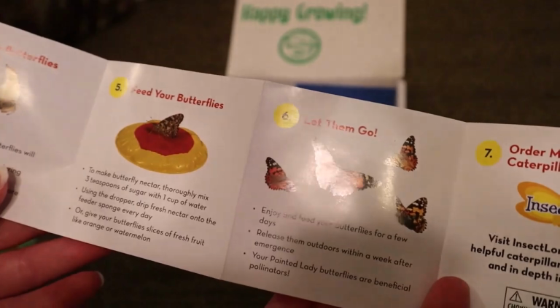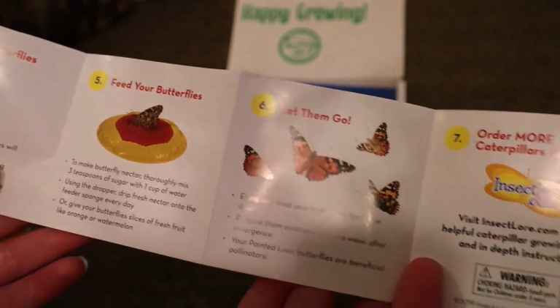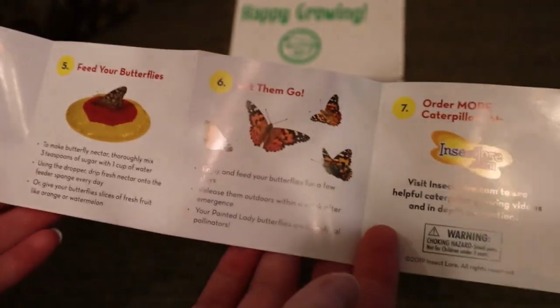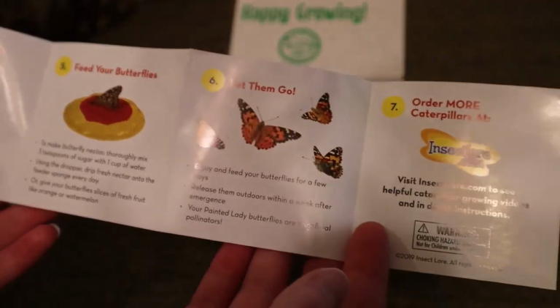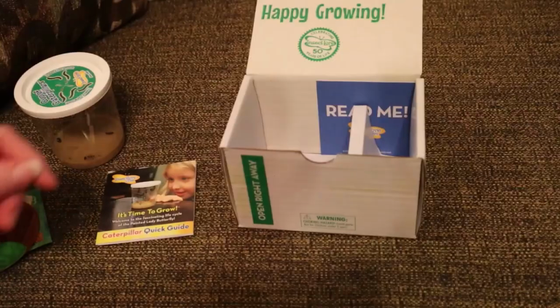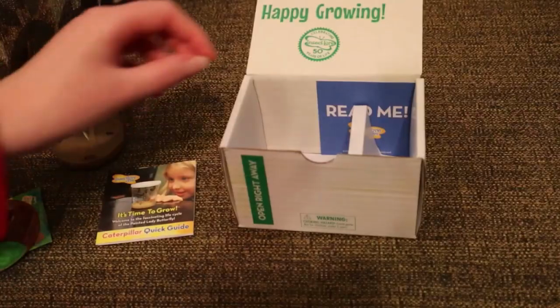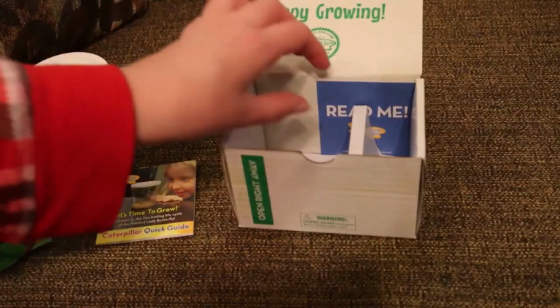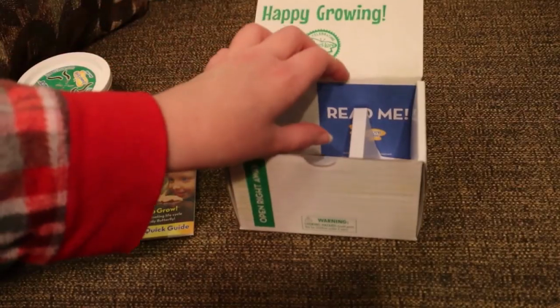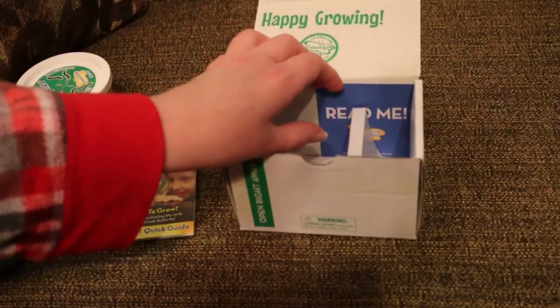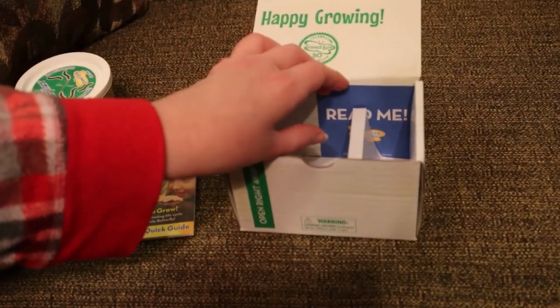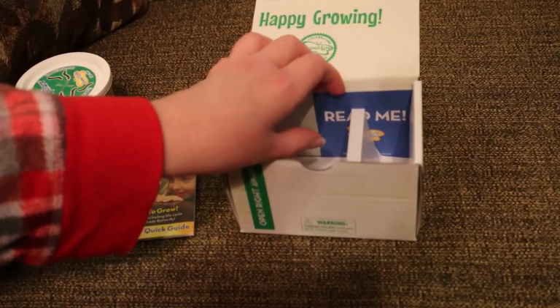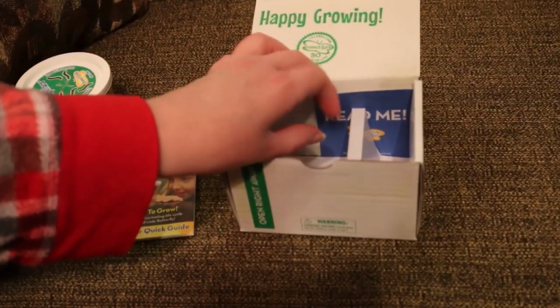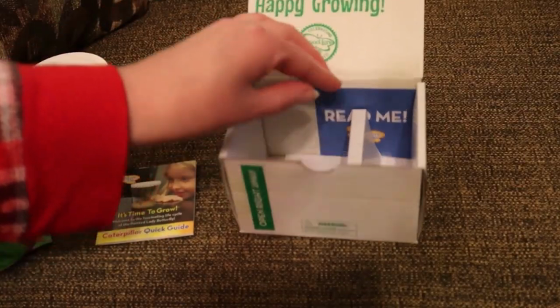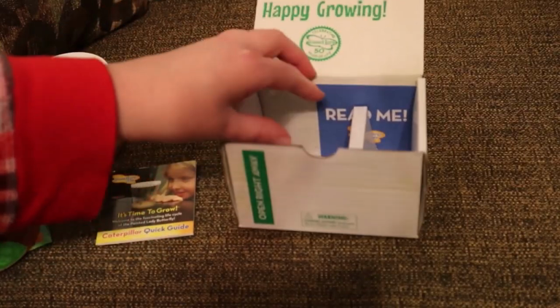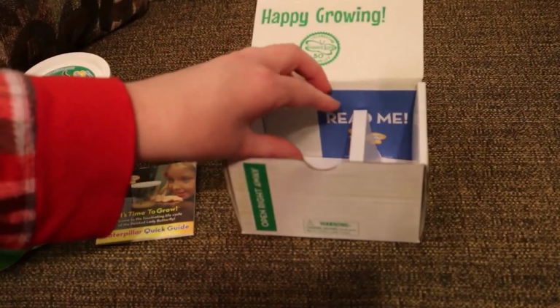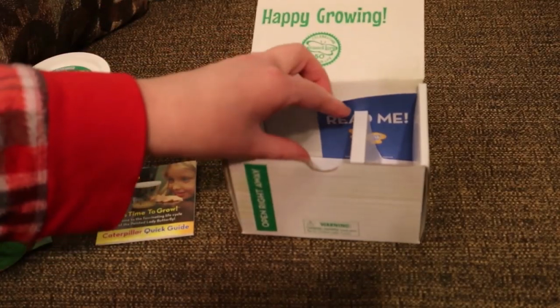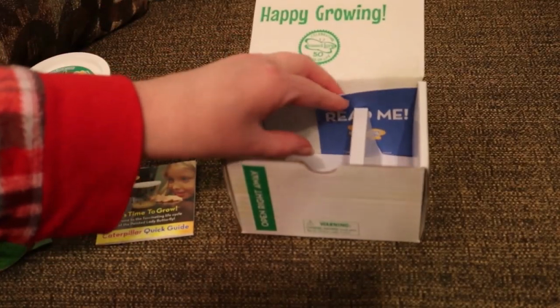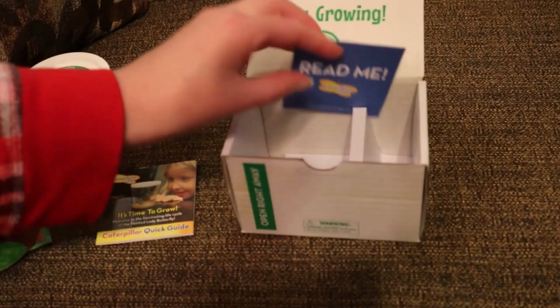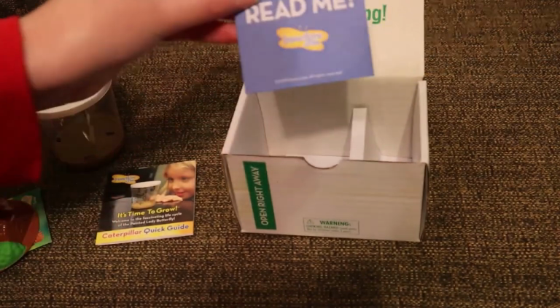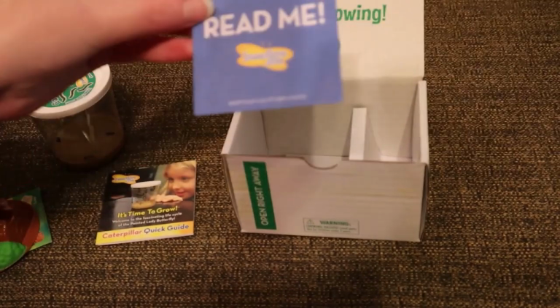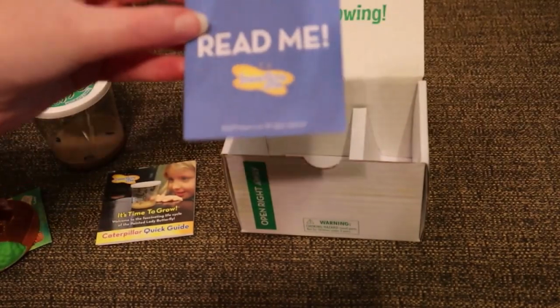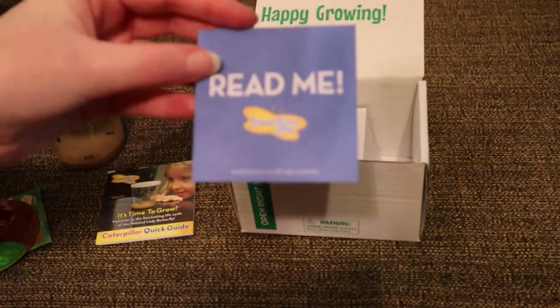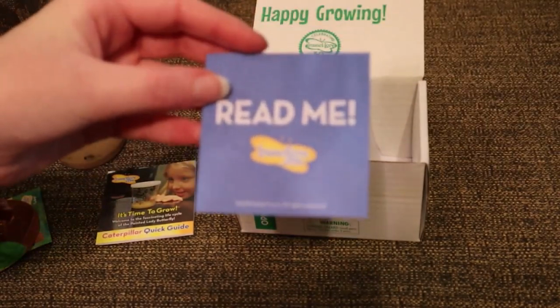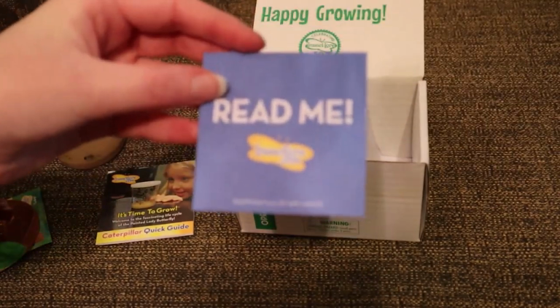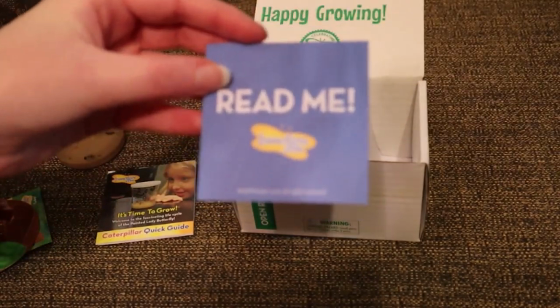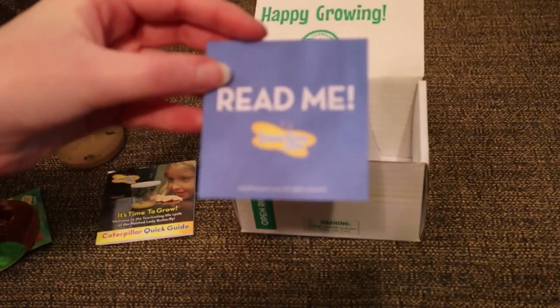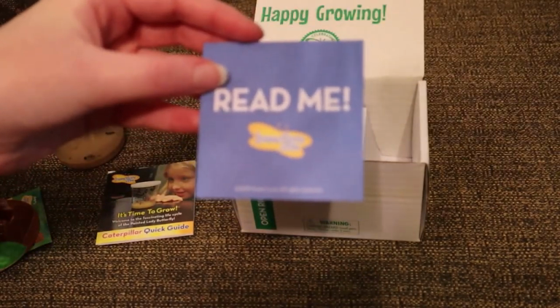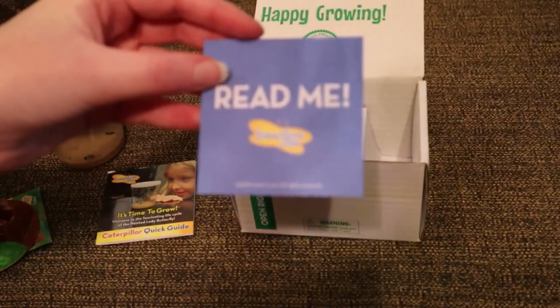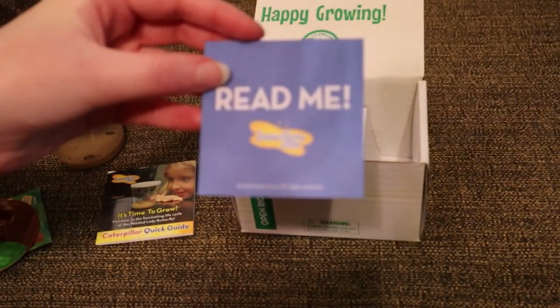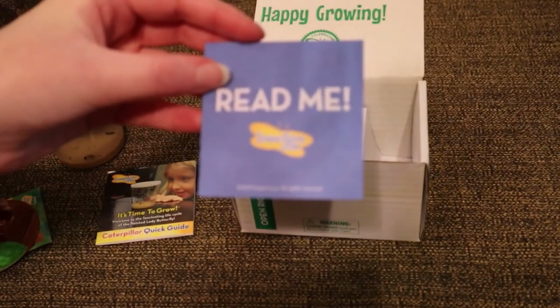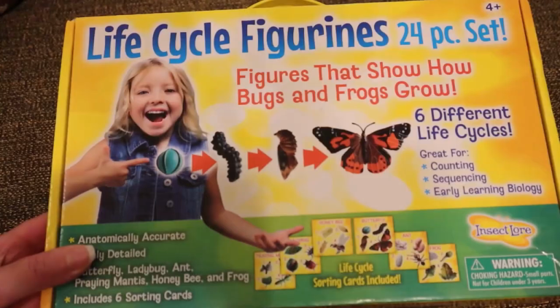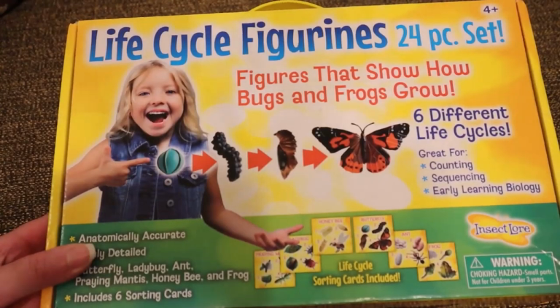There is also a read-me card within the box, which is just a very brief outline of what to expect when you first receive your caterpillars and how to proceed if any problems occur.